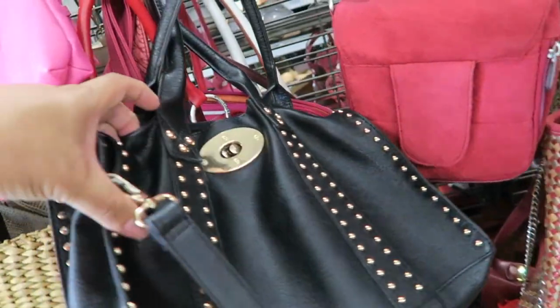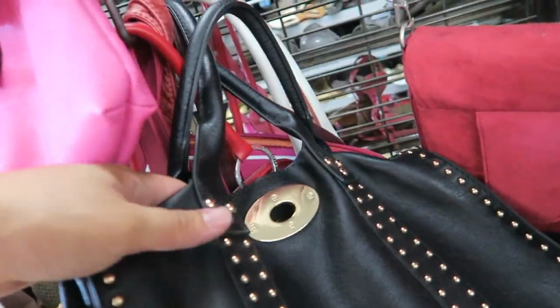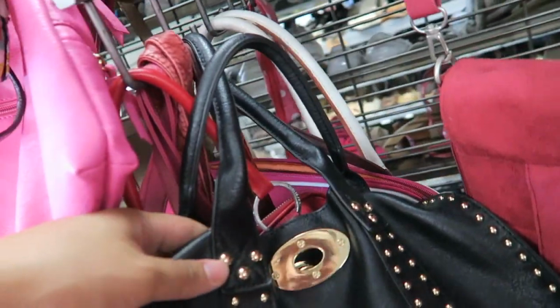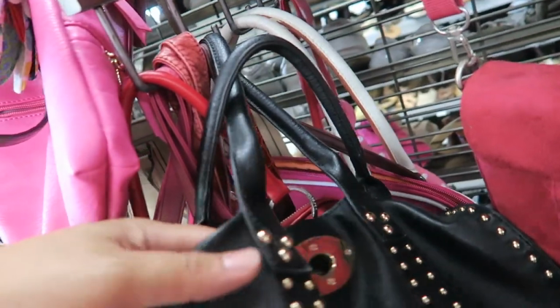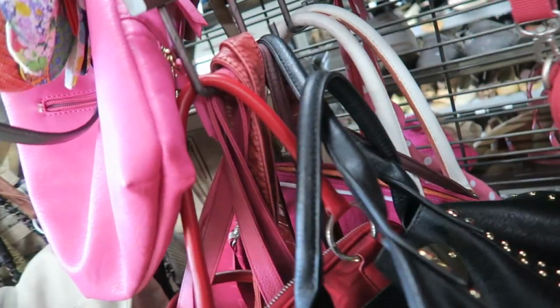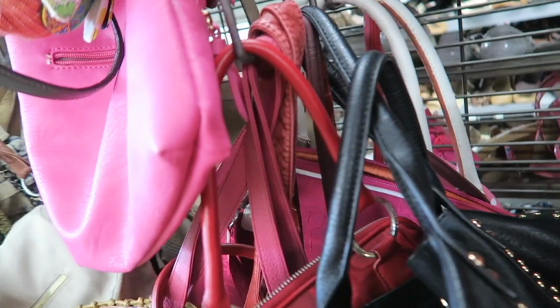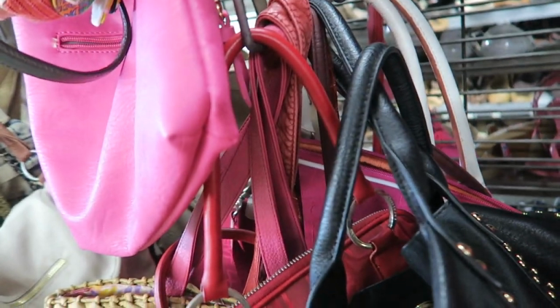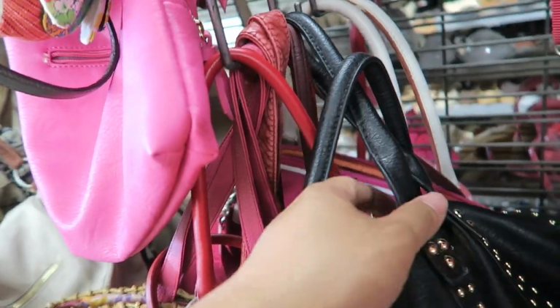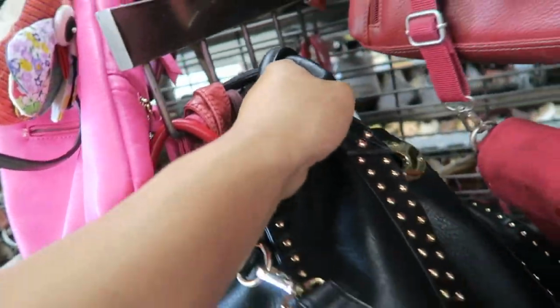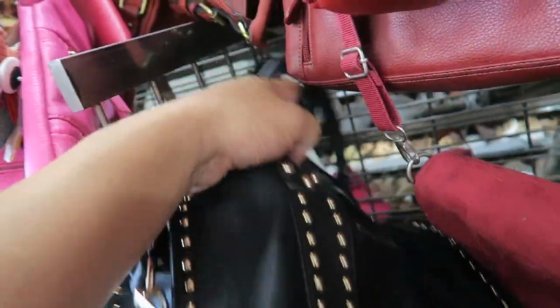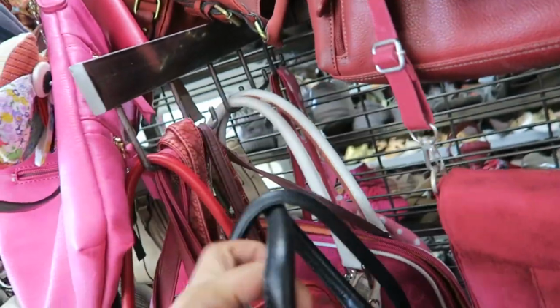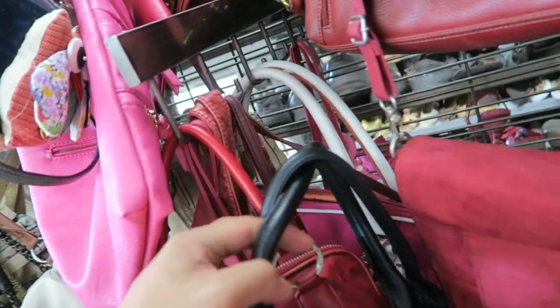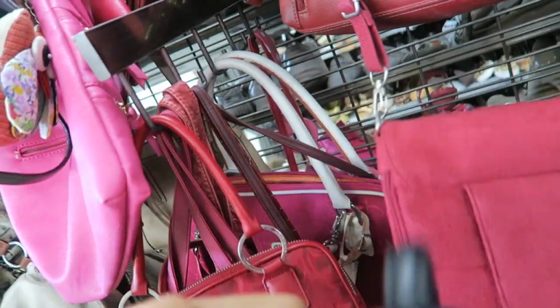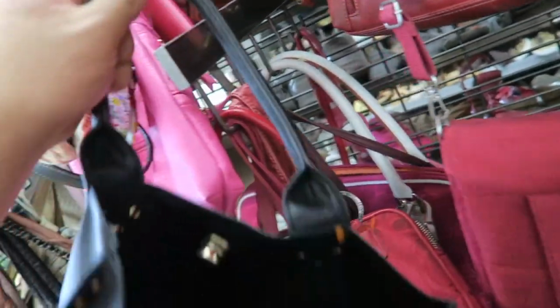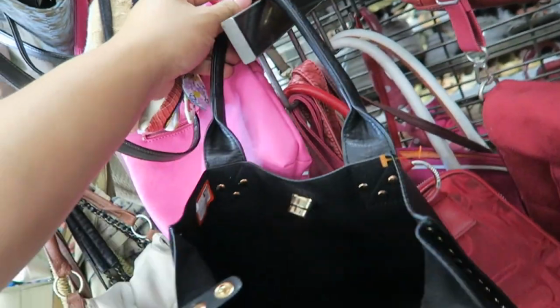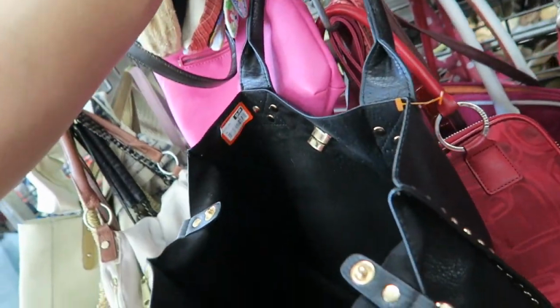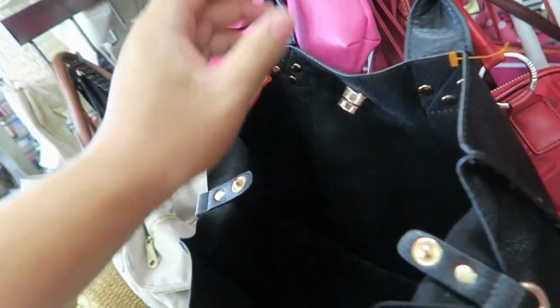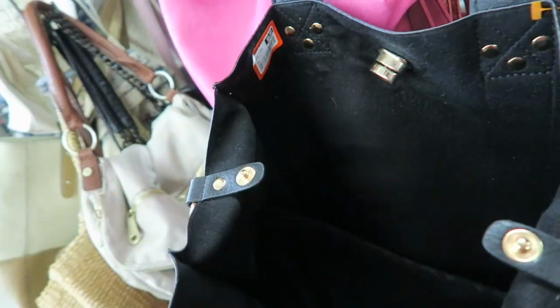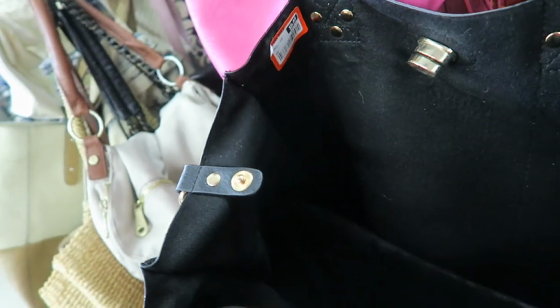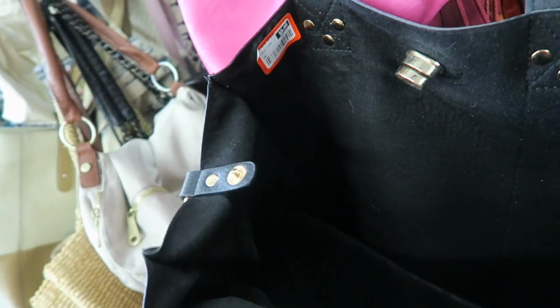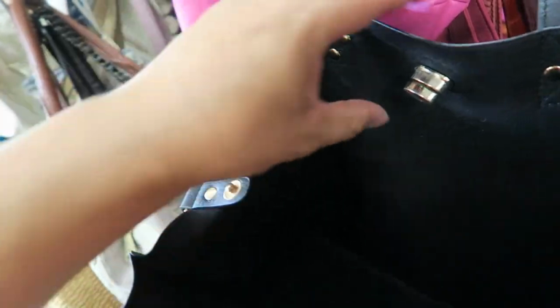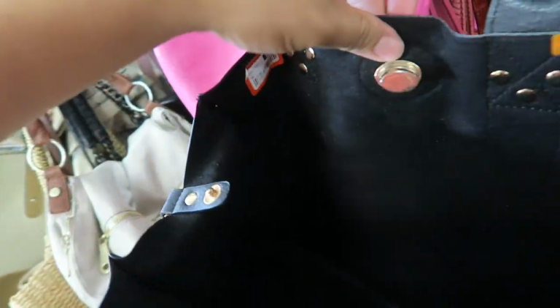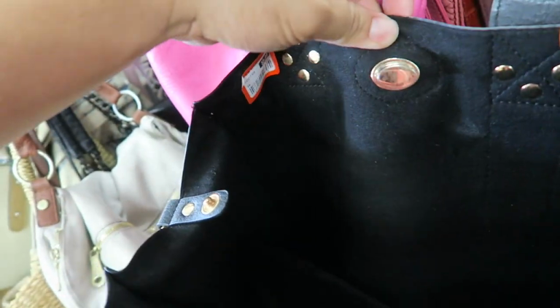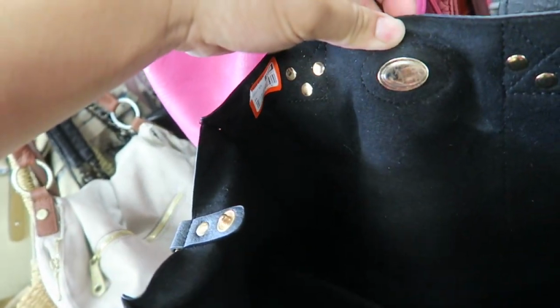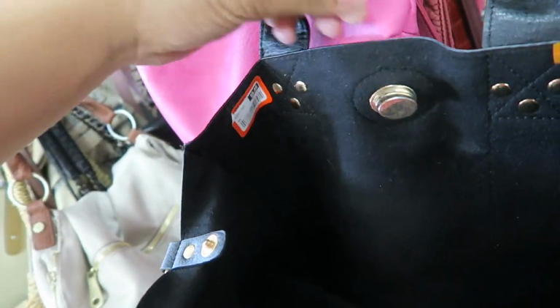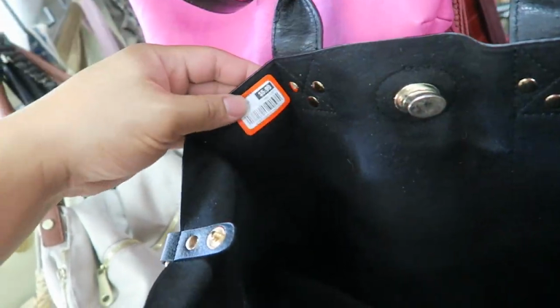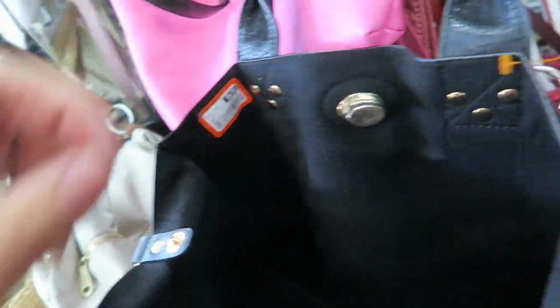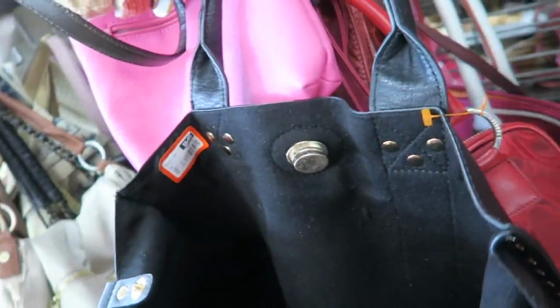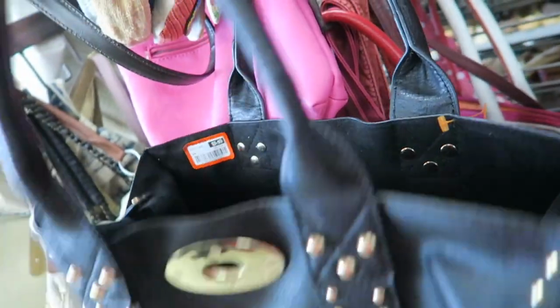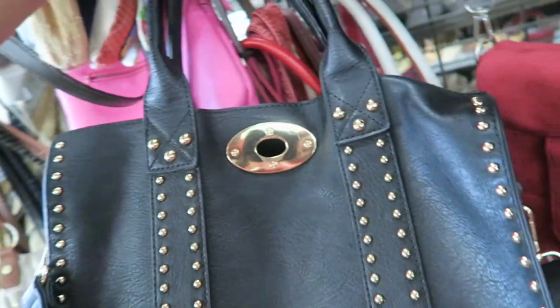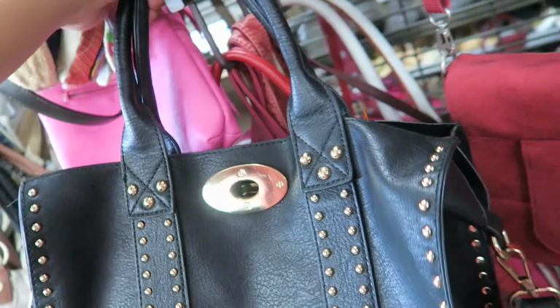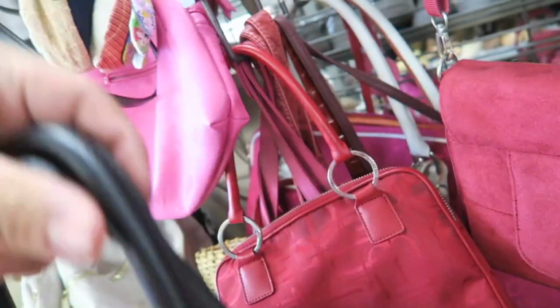Oh, this is fun. It looks Mulberry-ish. Is it Mulberry? Is it for Target? Mulberry for Target? No, it's not anything. $5.99 and it's pleather. It's kind of cute though.